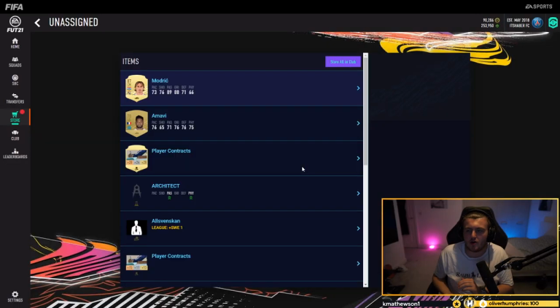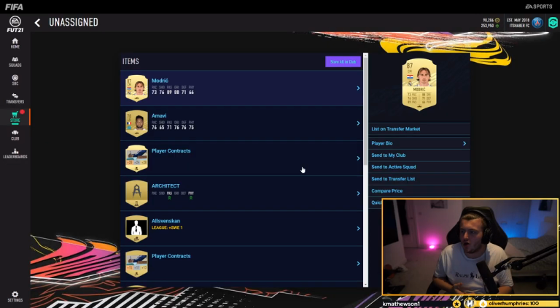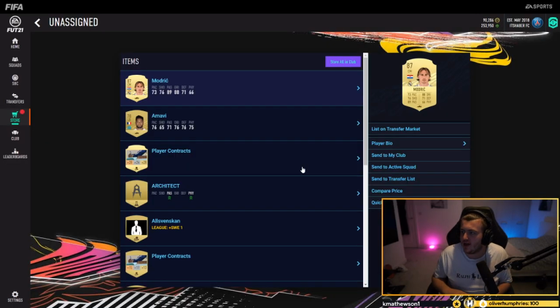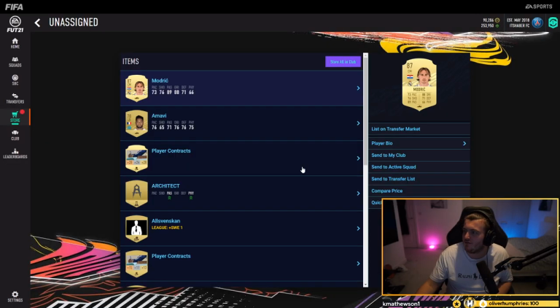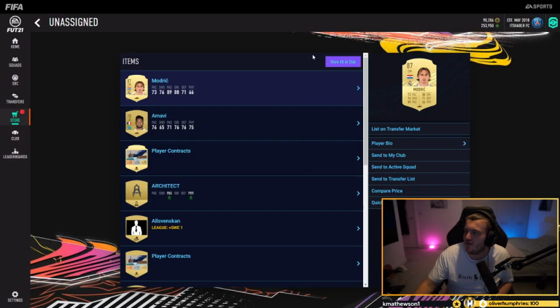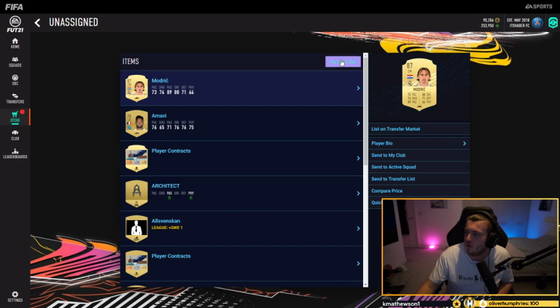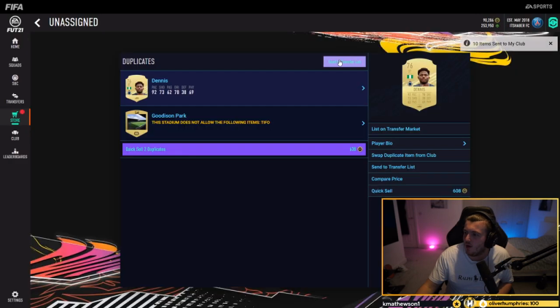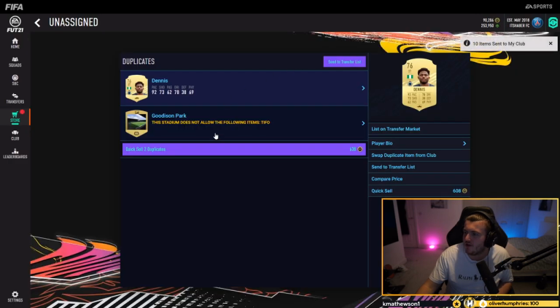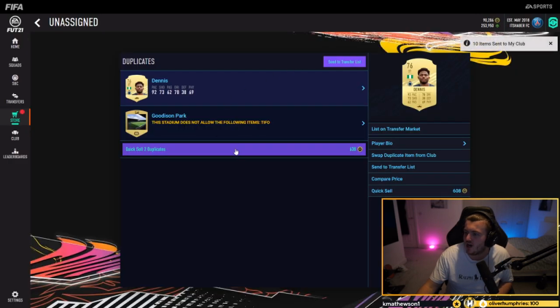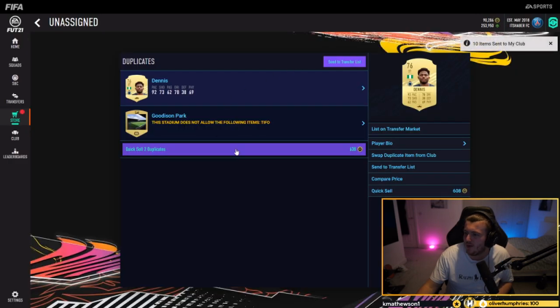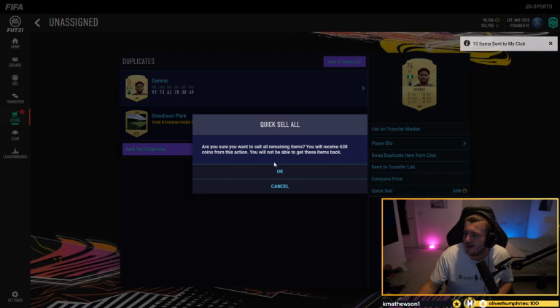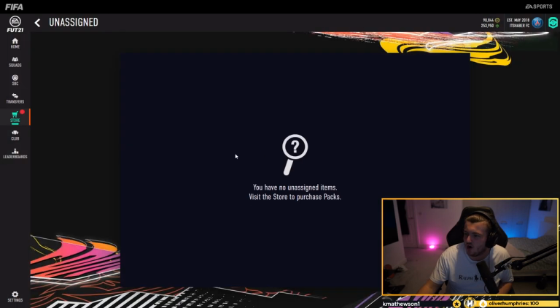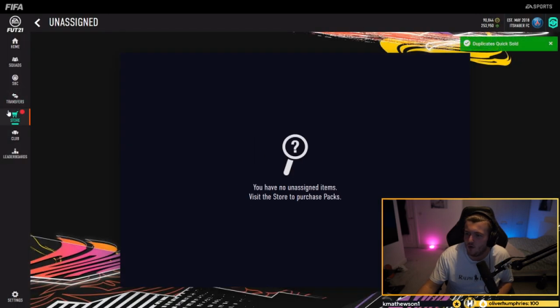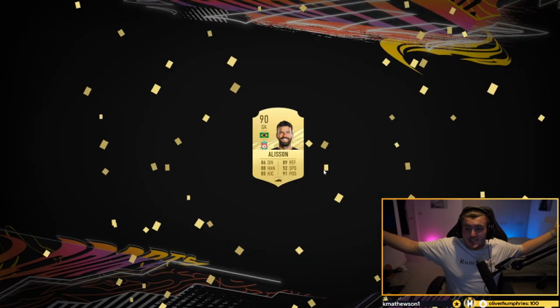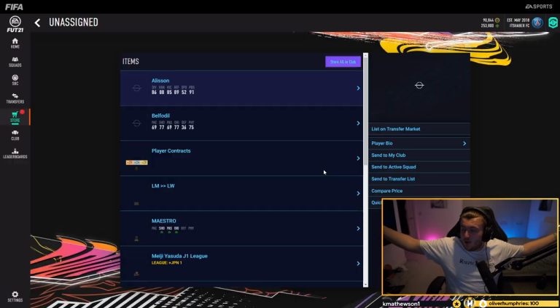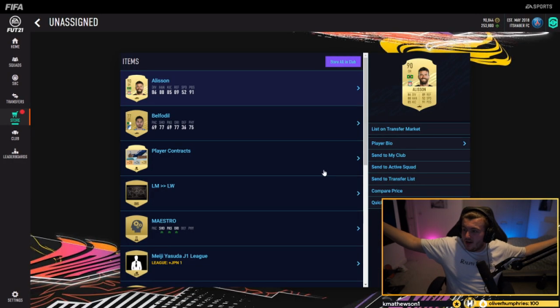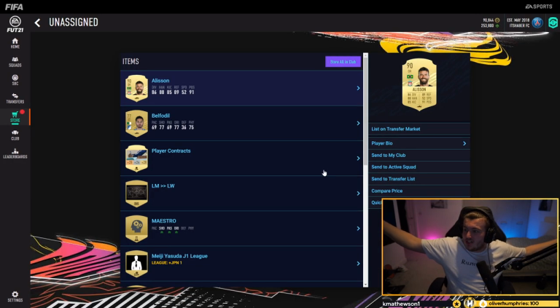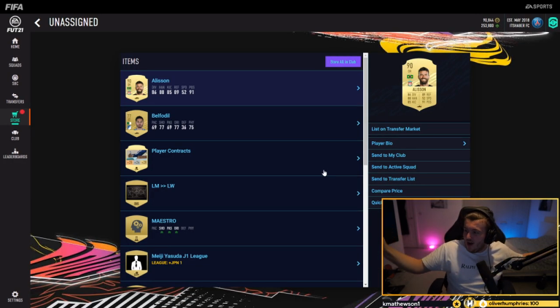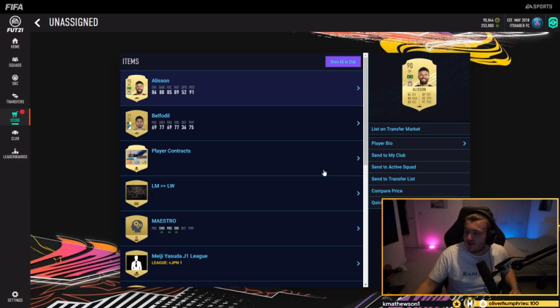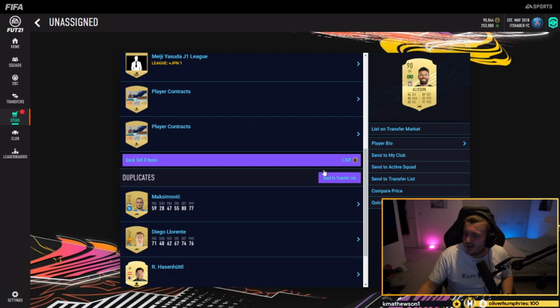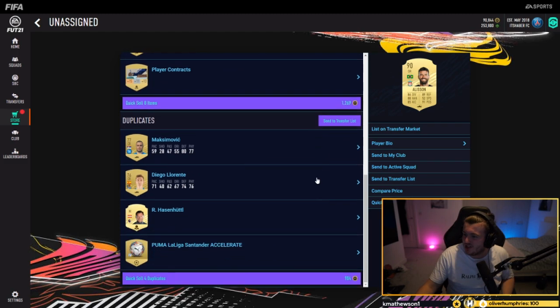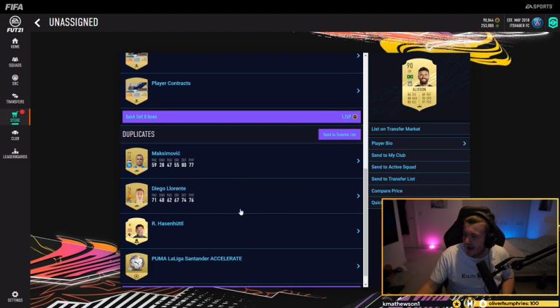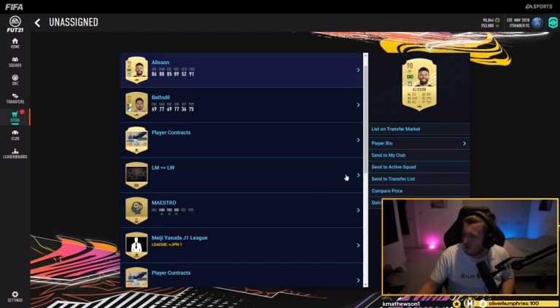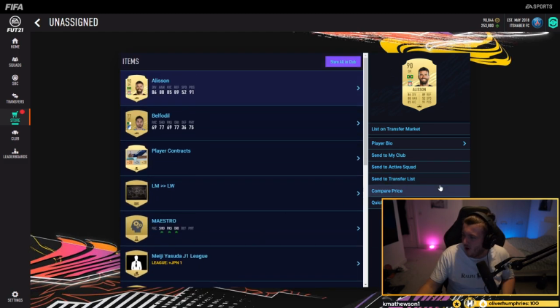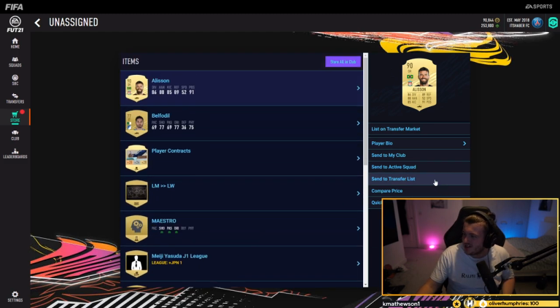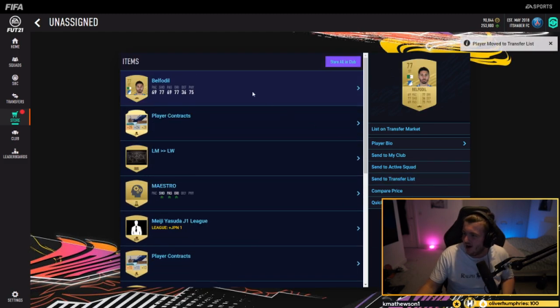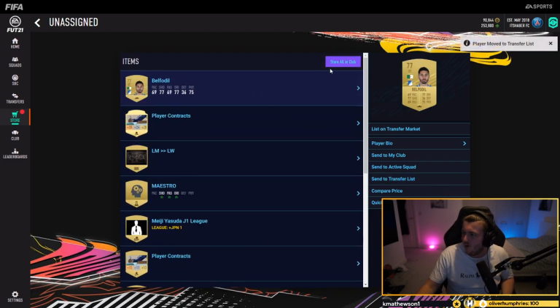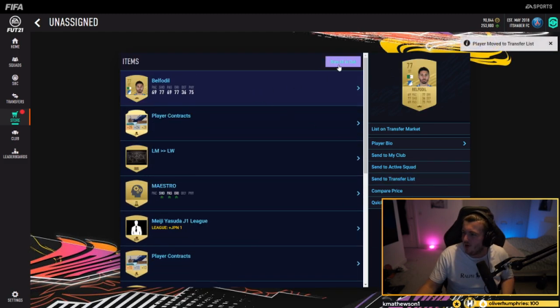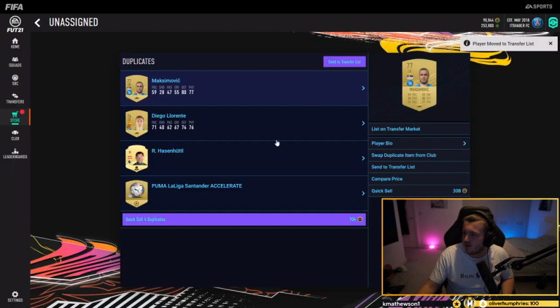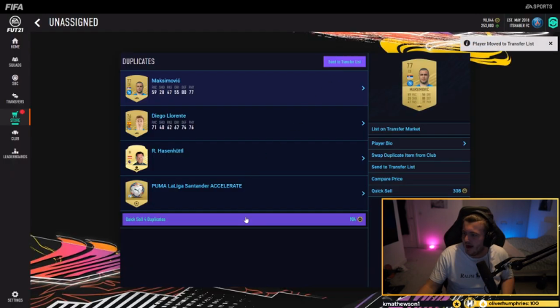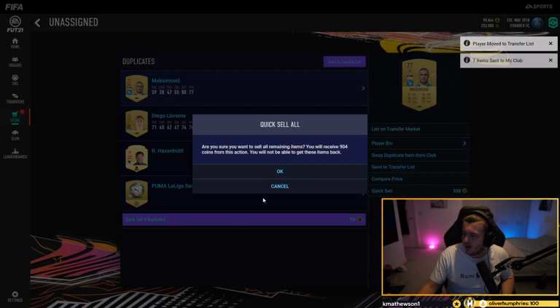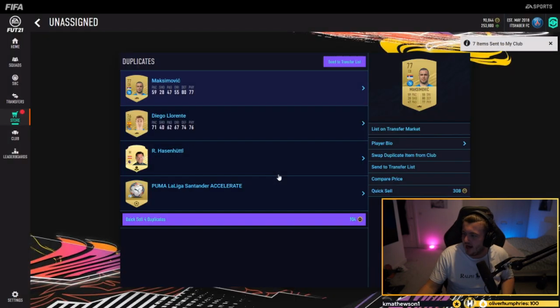We got Modric — 87 rated, third walkout of FIFA 21, baby! Let's go. Back-to-back walkouts — 90 rated Alisson straight after. What? Oh my word. We've got back-to-back walkouts.